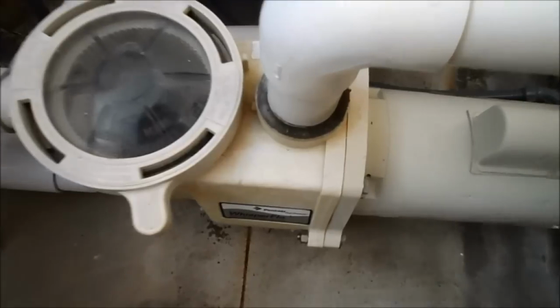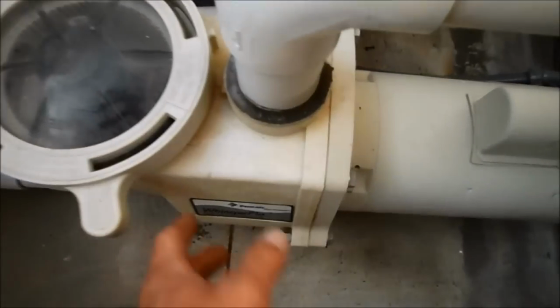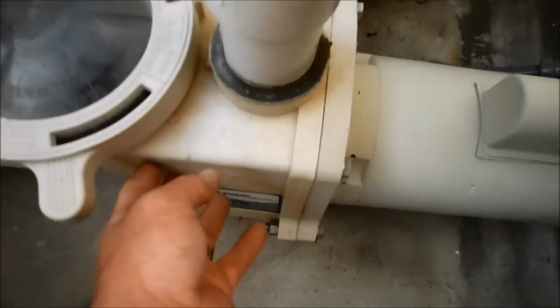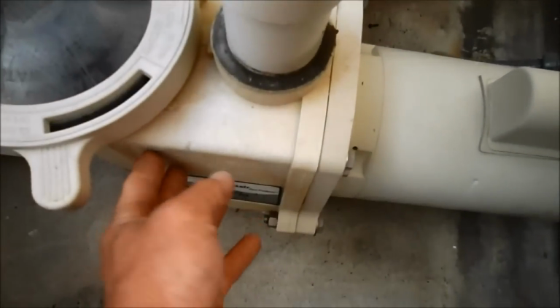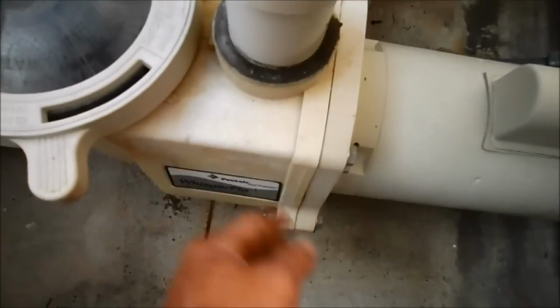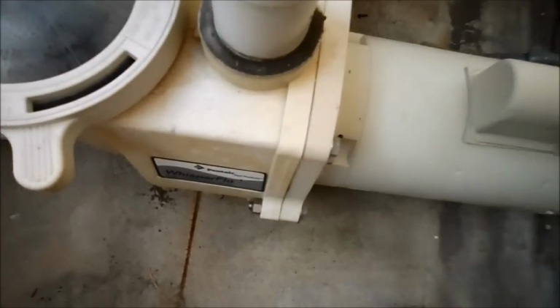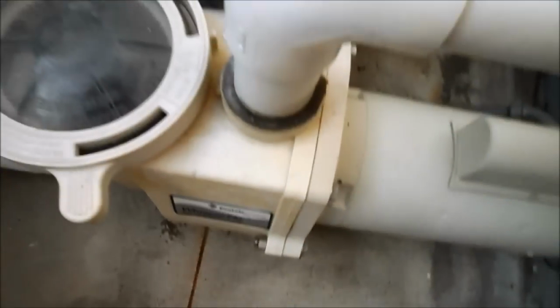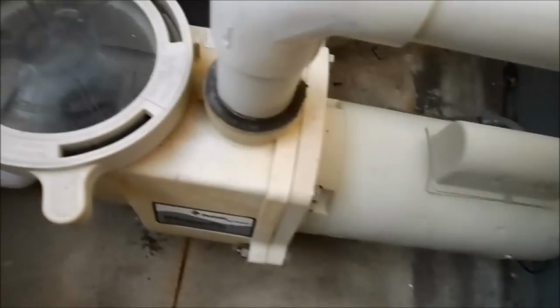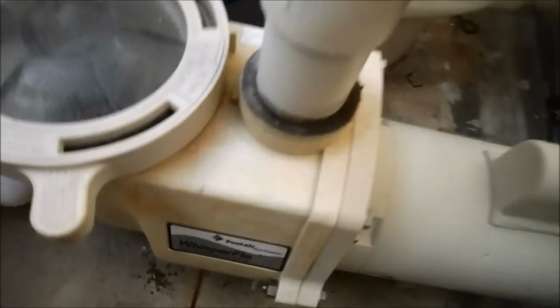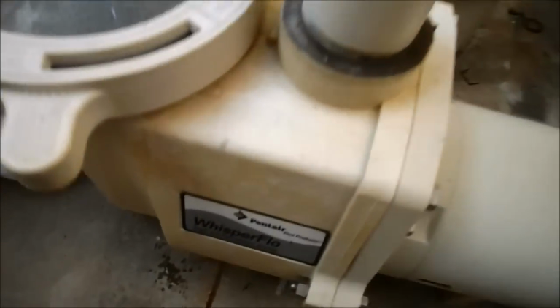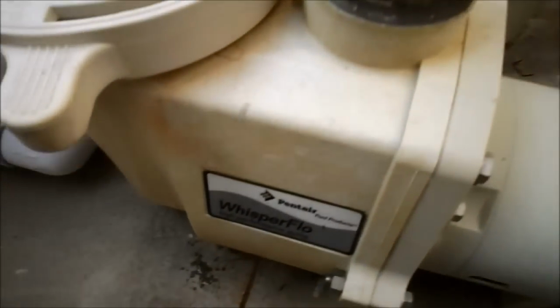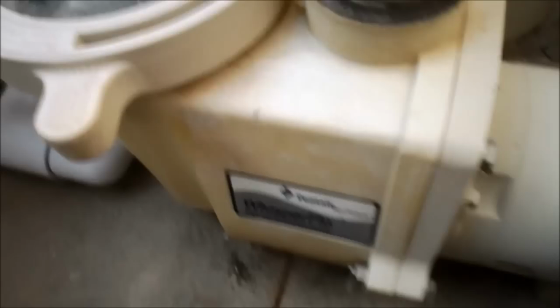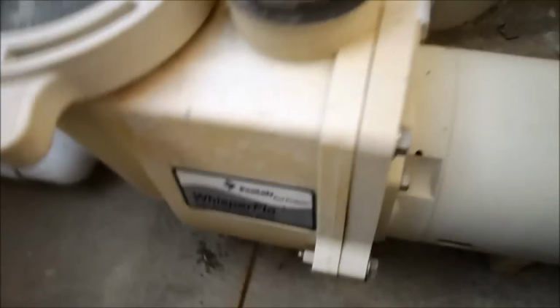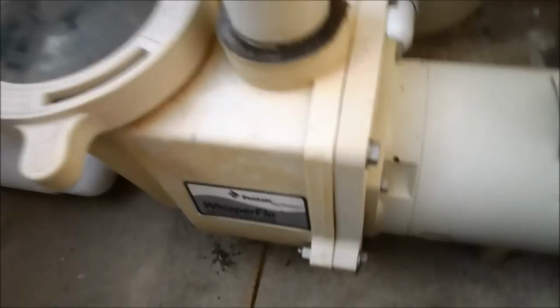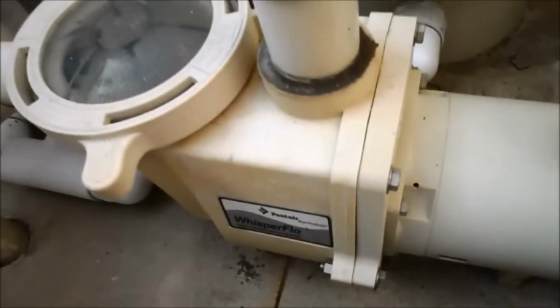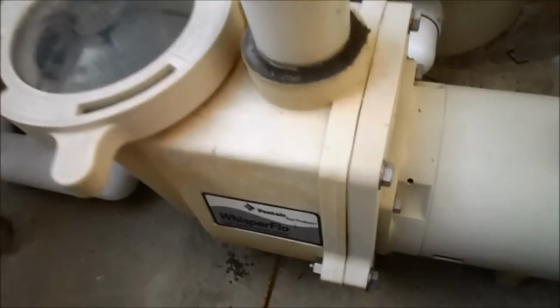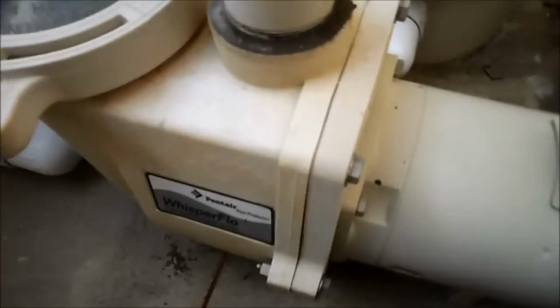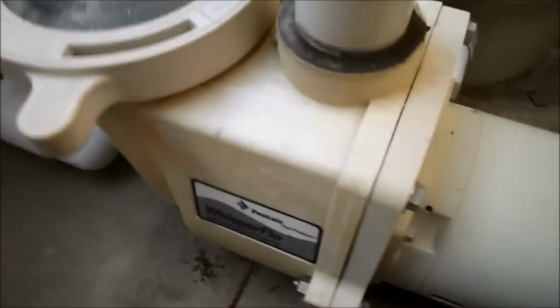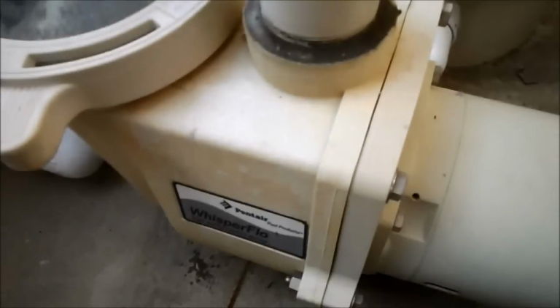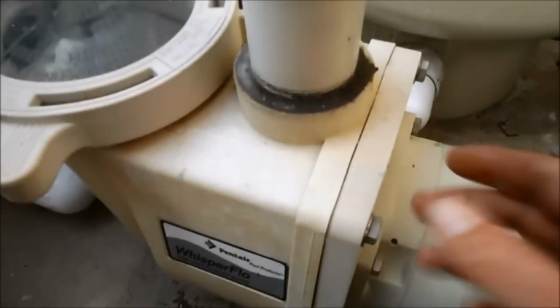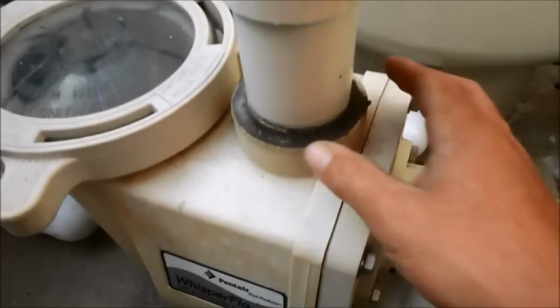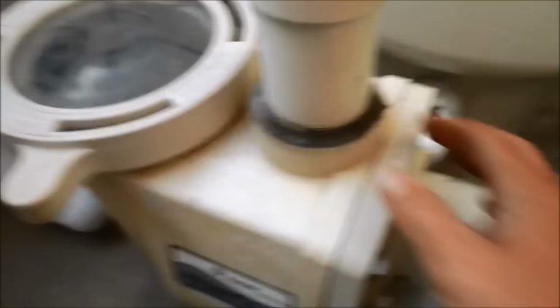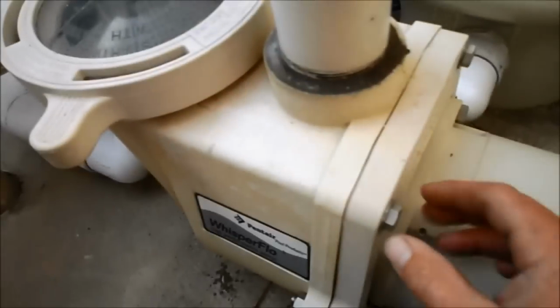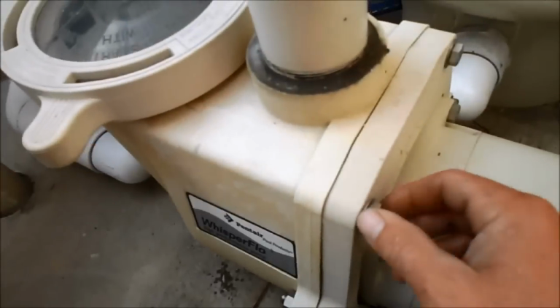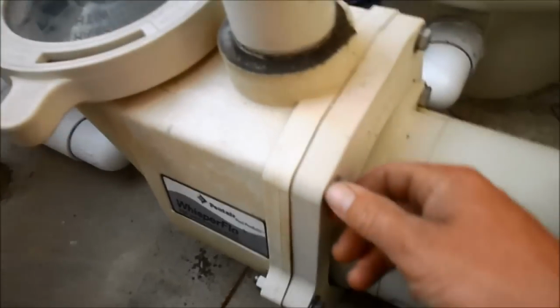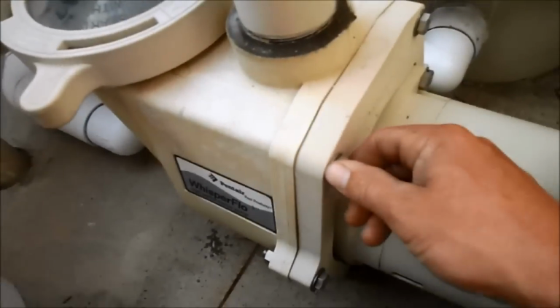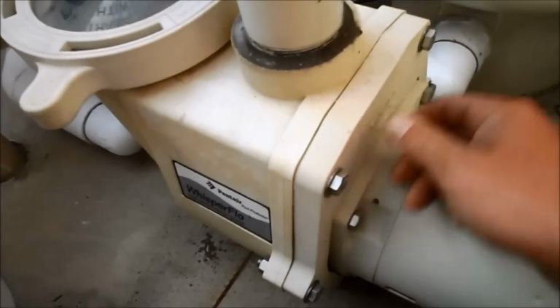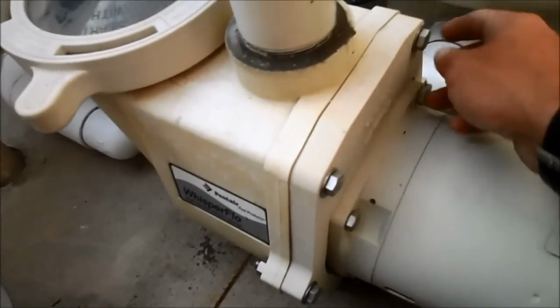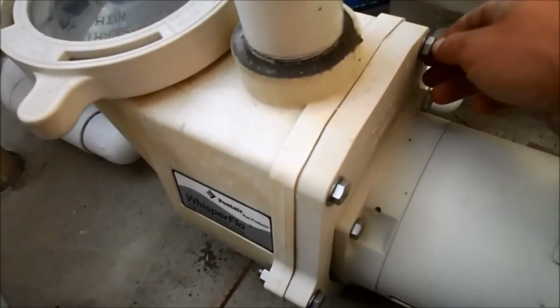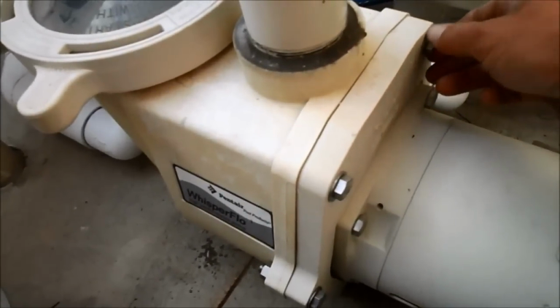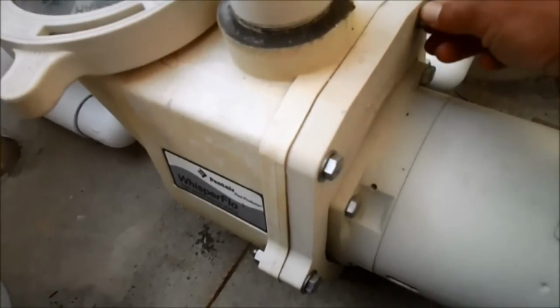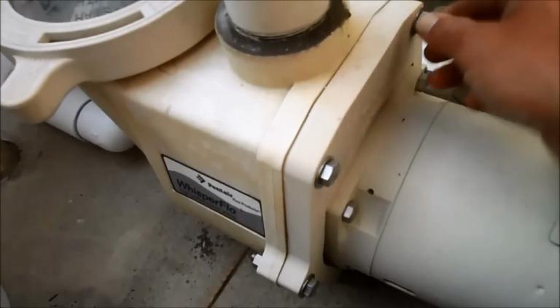Here is the diffuser or the impeller inside the pump. It's actually cracked, and sometimes the diffuser gets melted, and that causes a problem where your pool is not priming well.